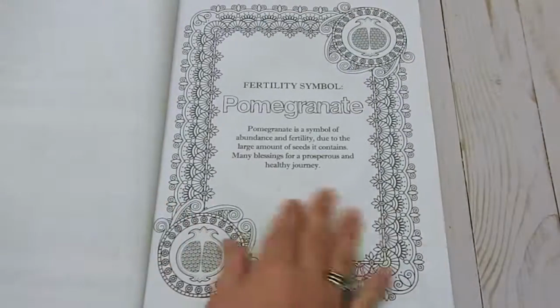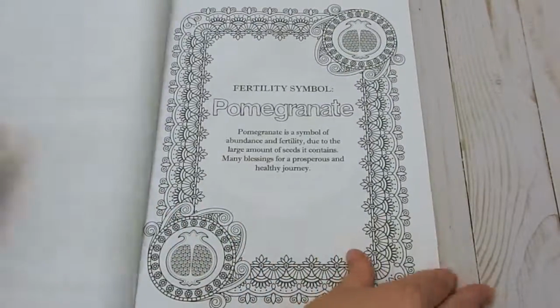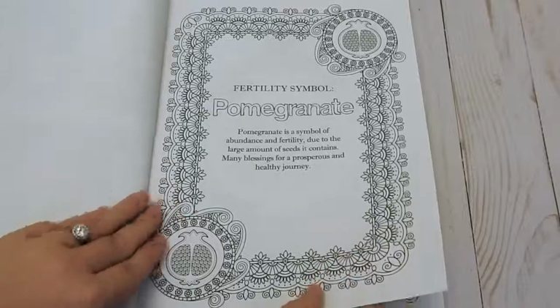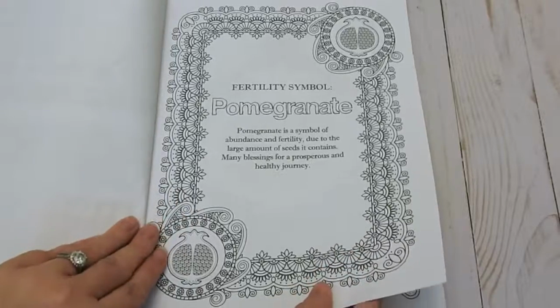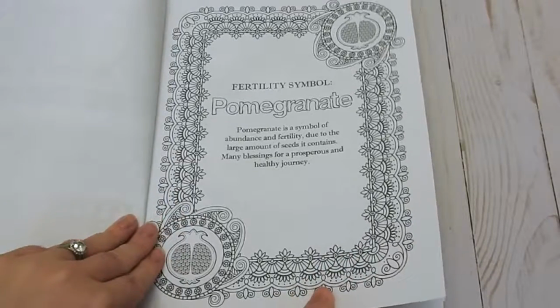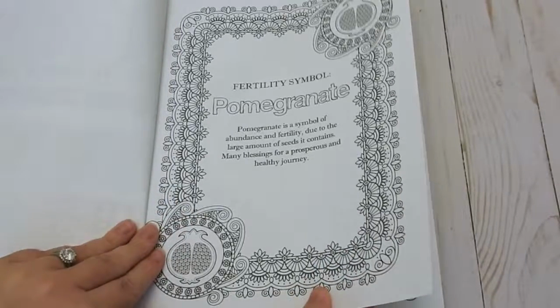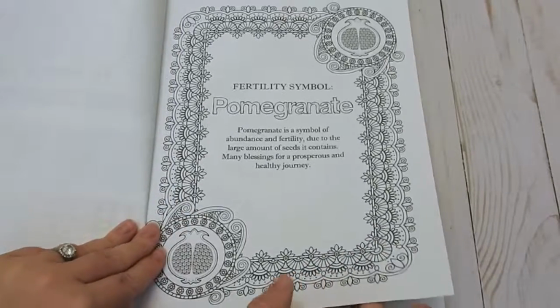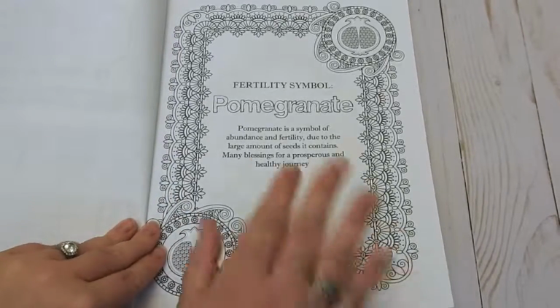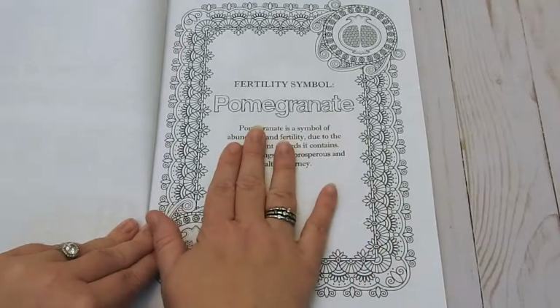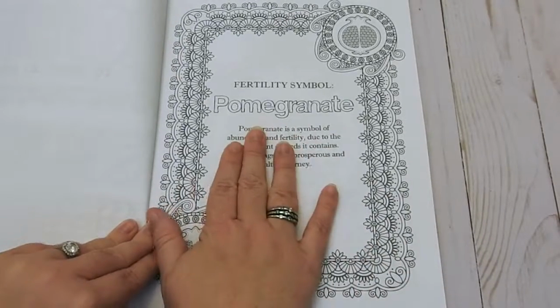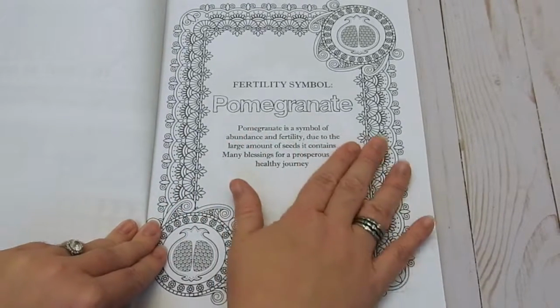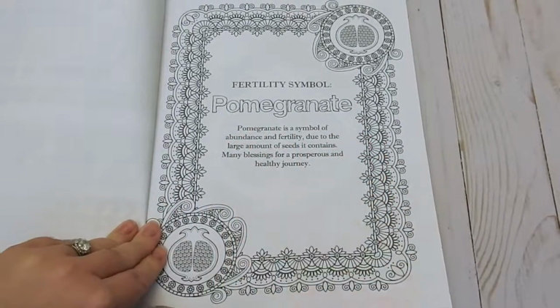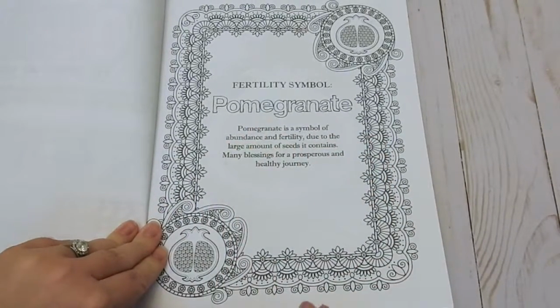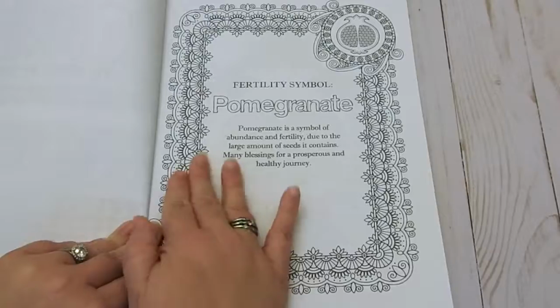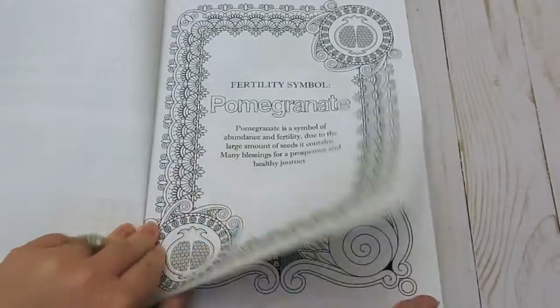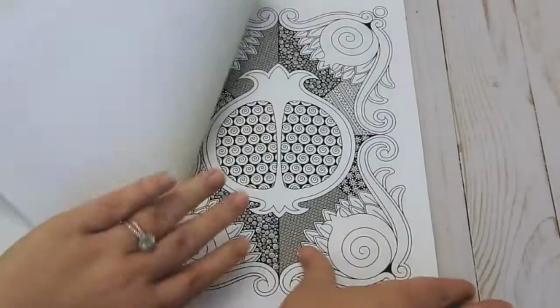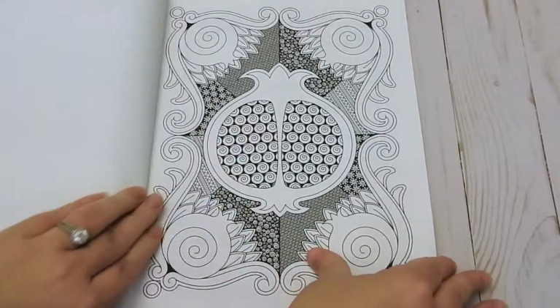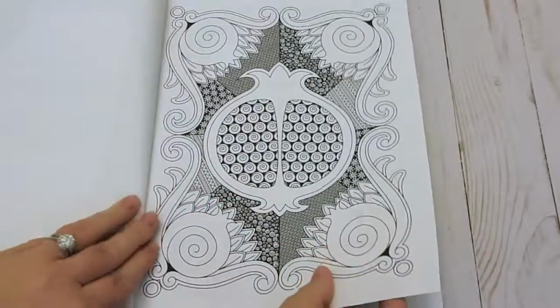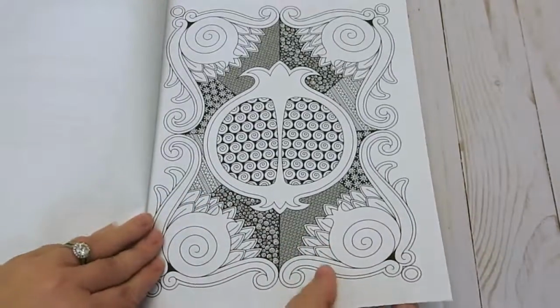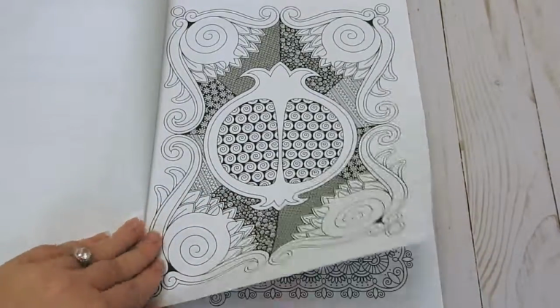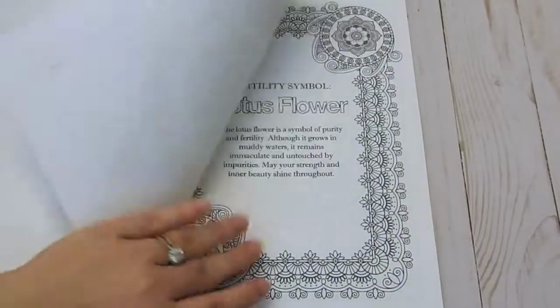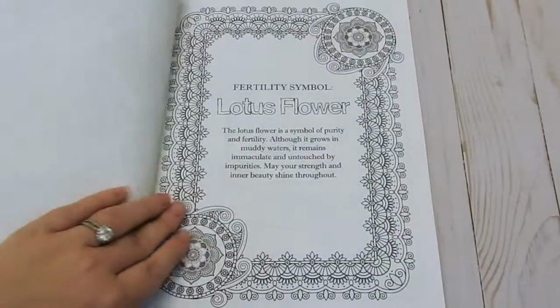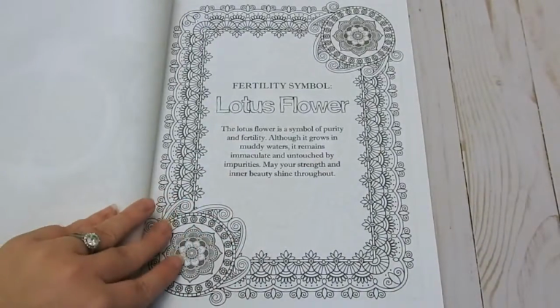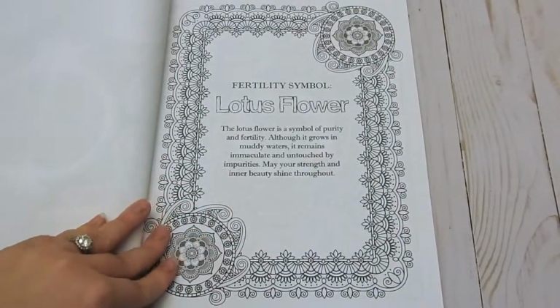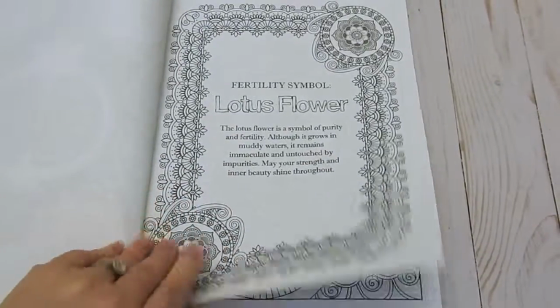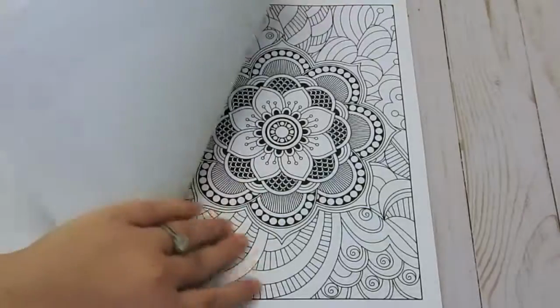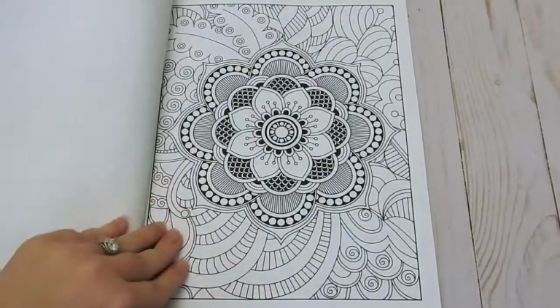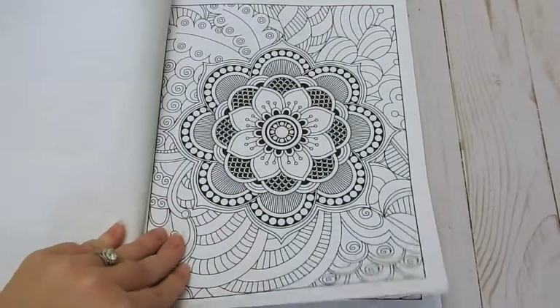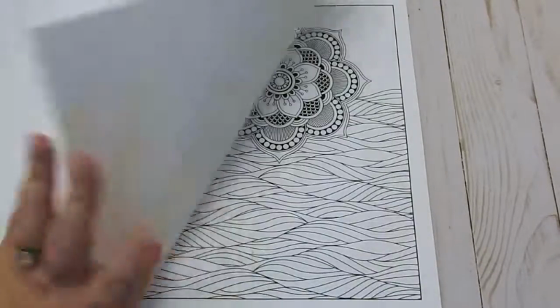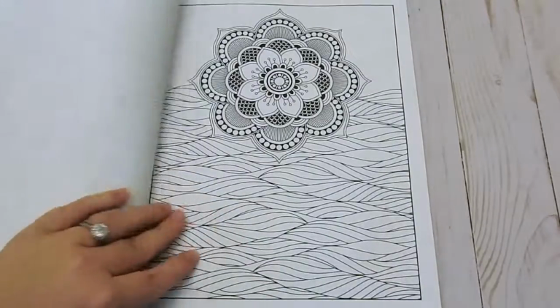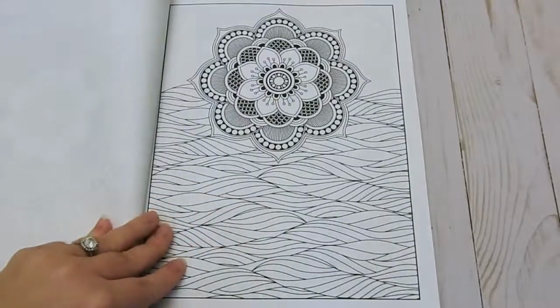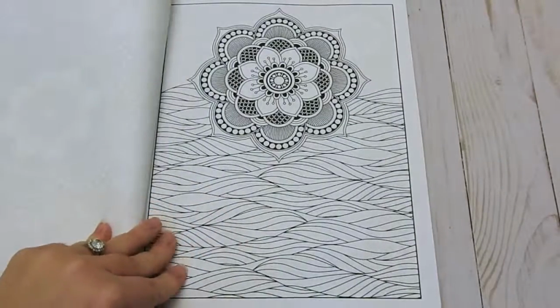Everything in here is fertility symbols. It tells you about the pomegranate and how it relates to fertility. There are 47 pages in all to color.